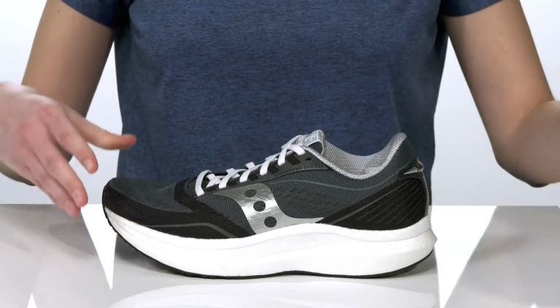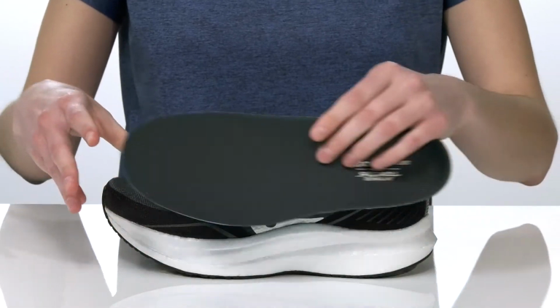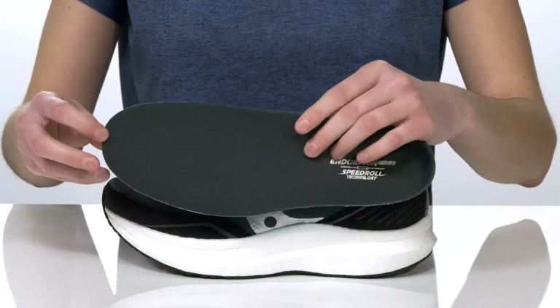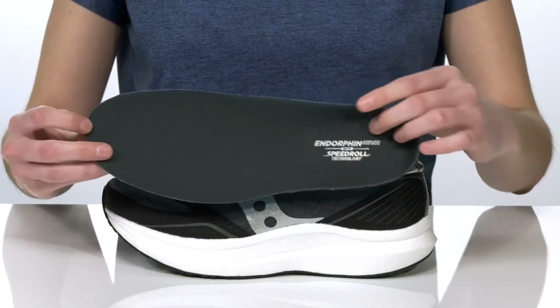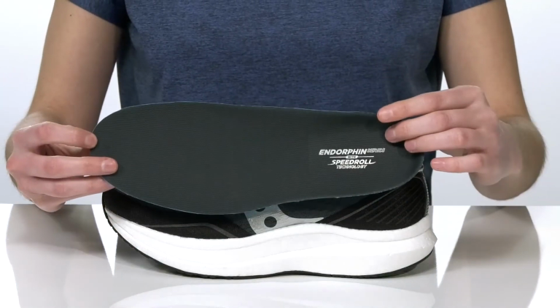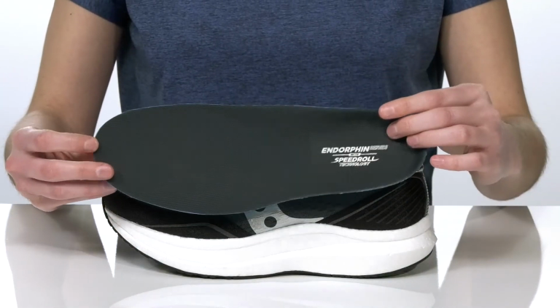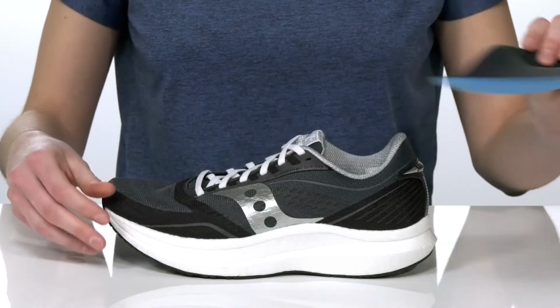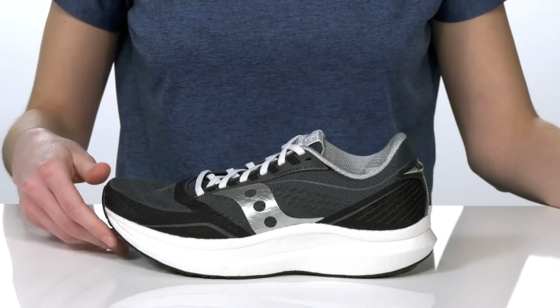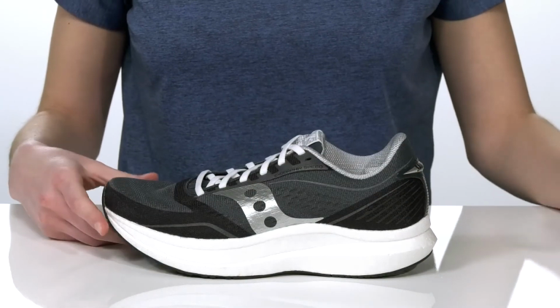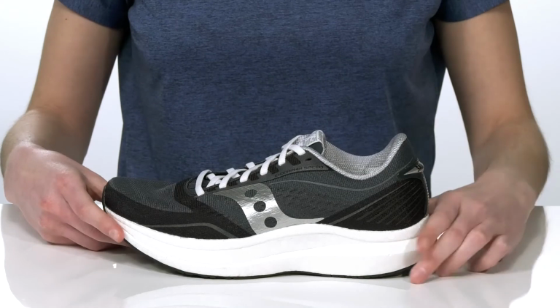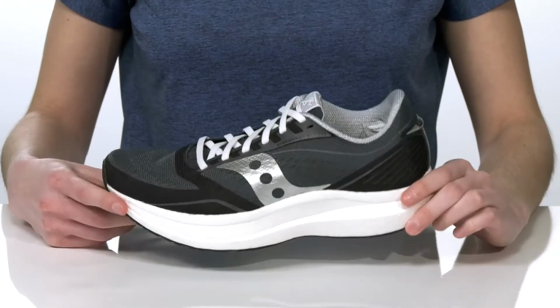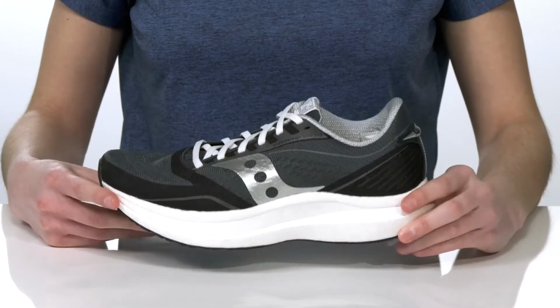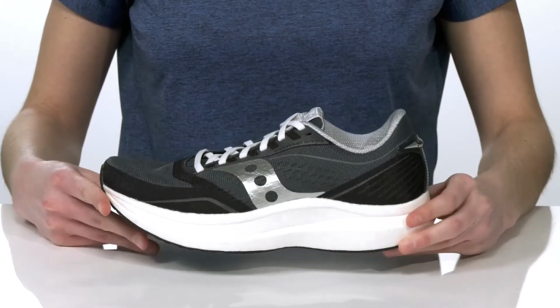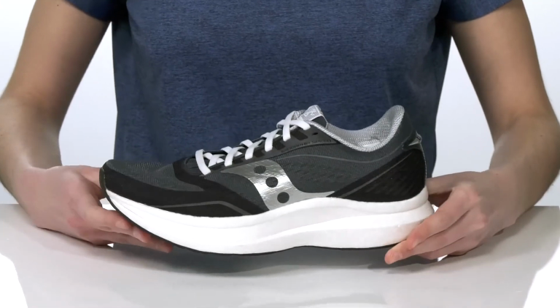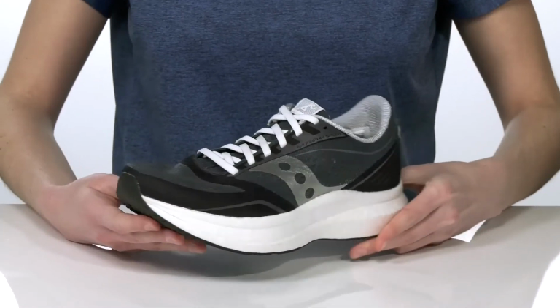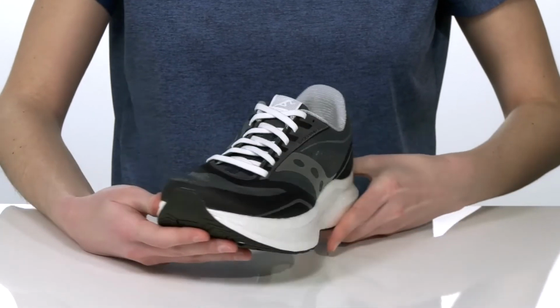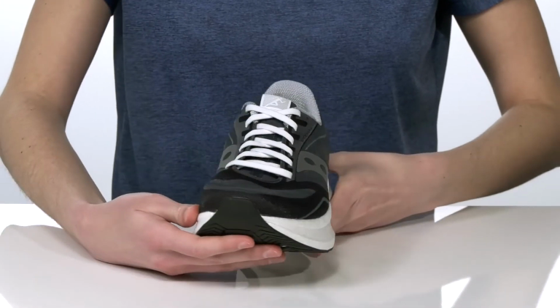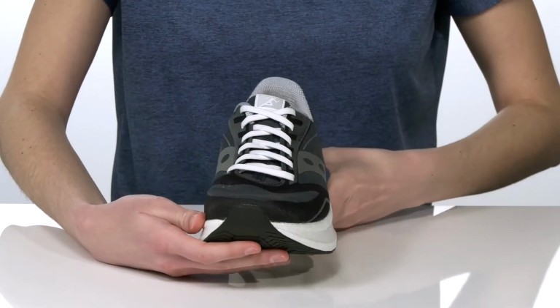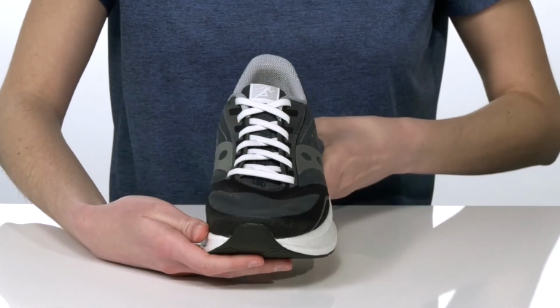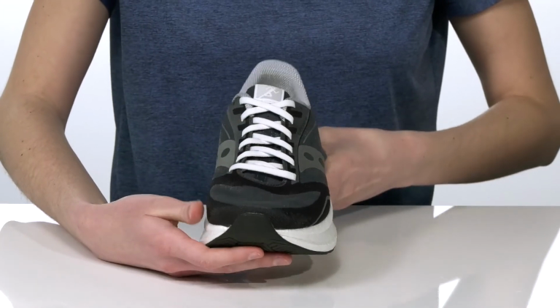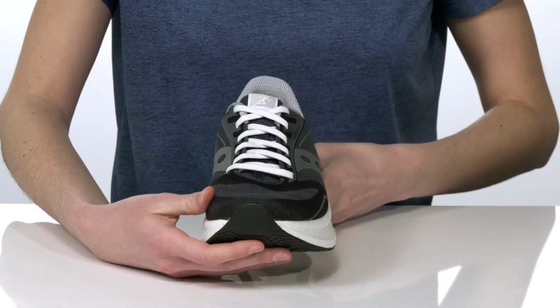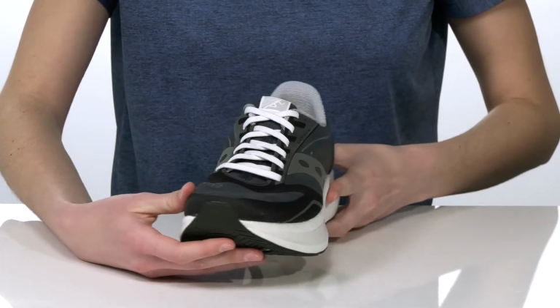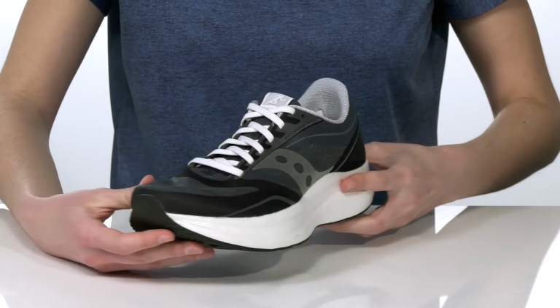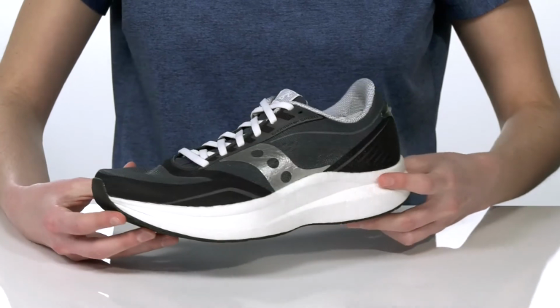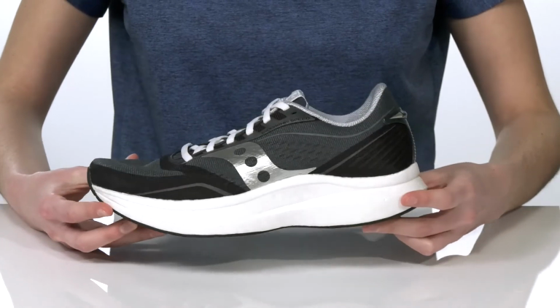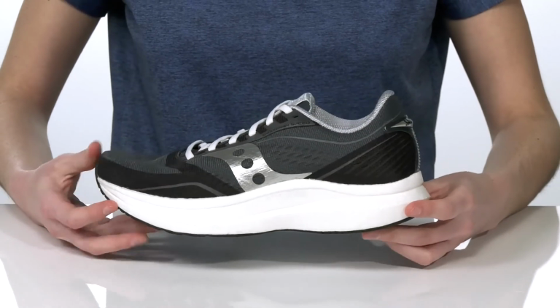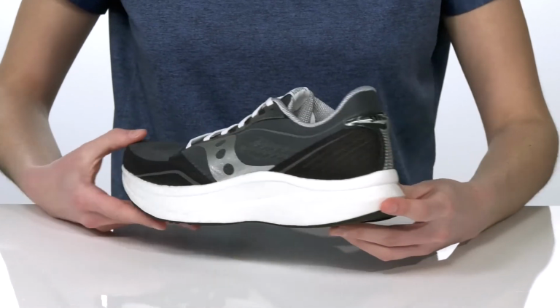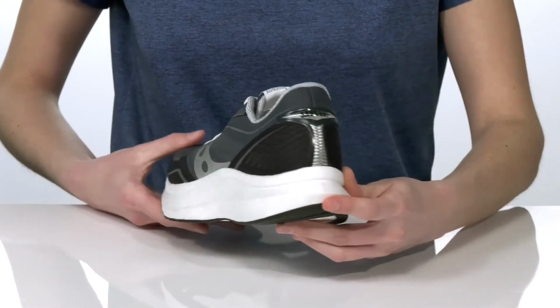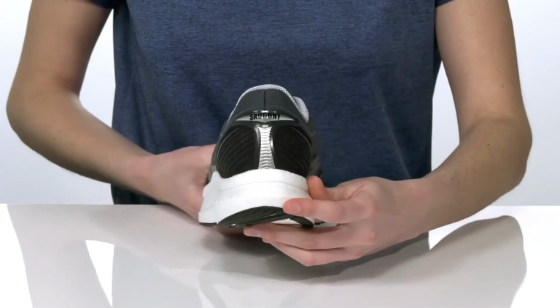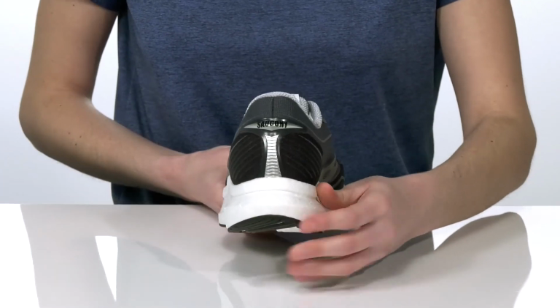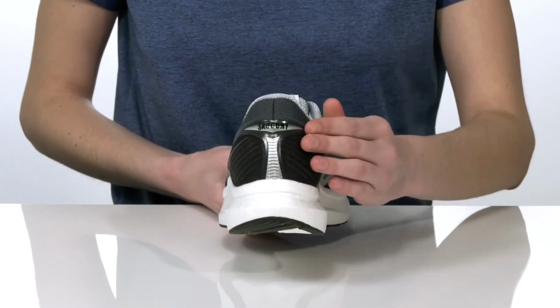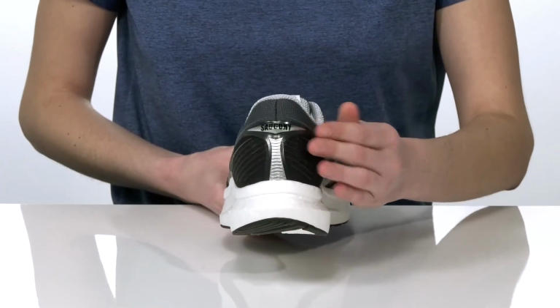Inside there's a breathable textile lining with a cushioned collar and a removable footbed. The upper on this style is made of a breathable mesh that has laces on the top and strategically positioned 3D overlays for added support.